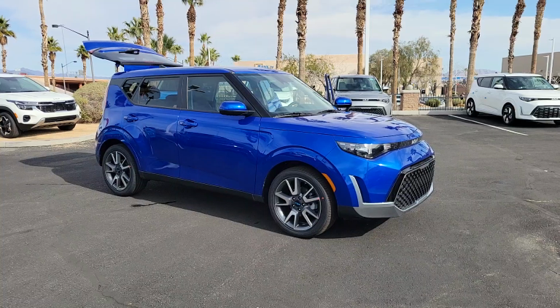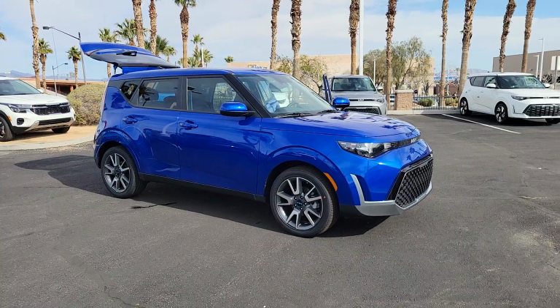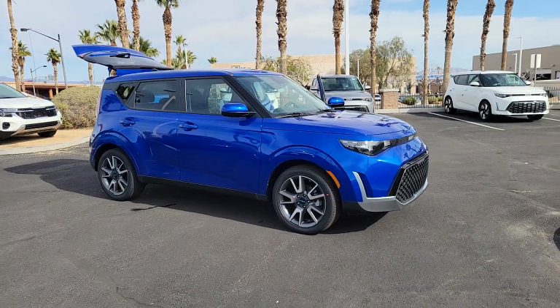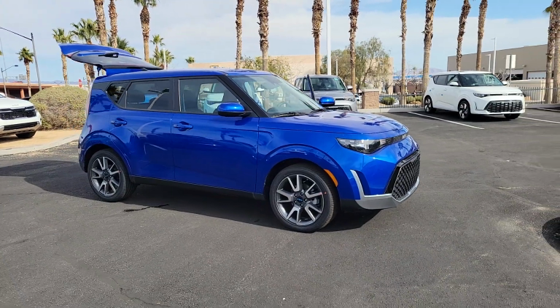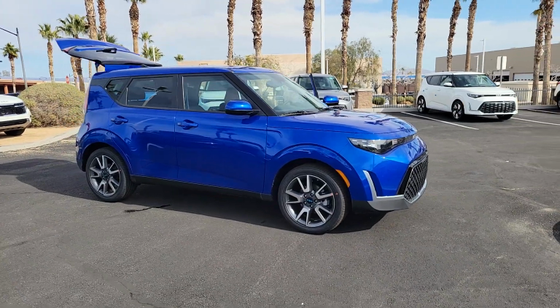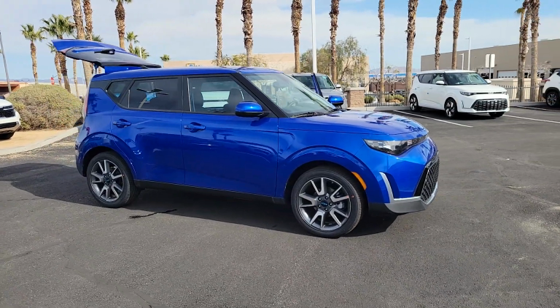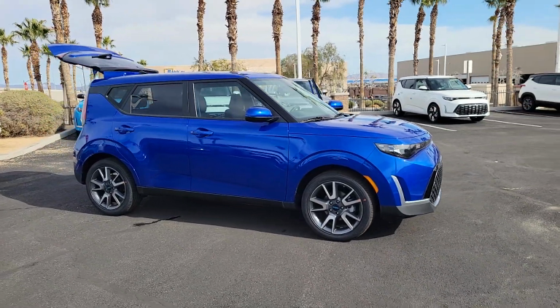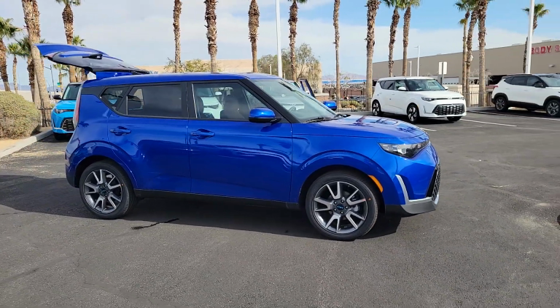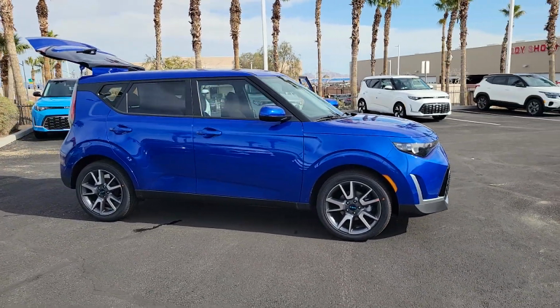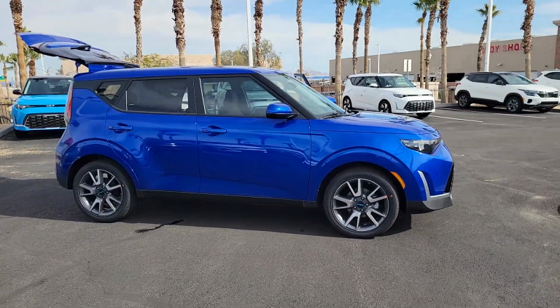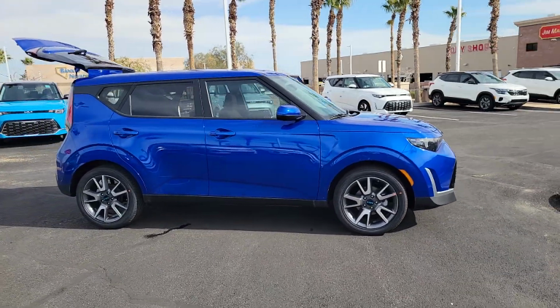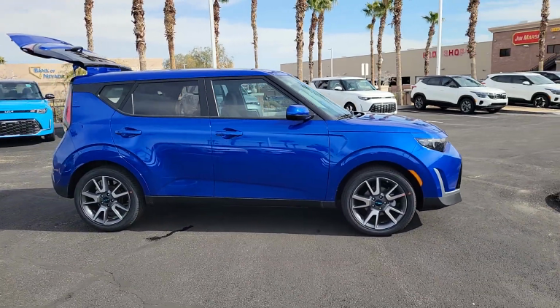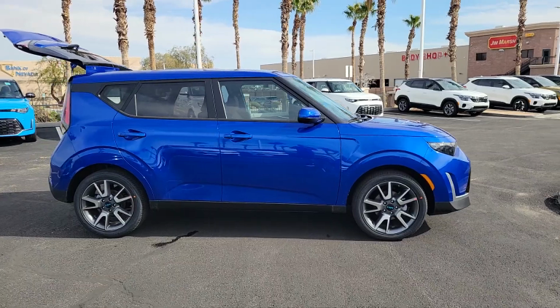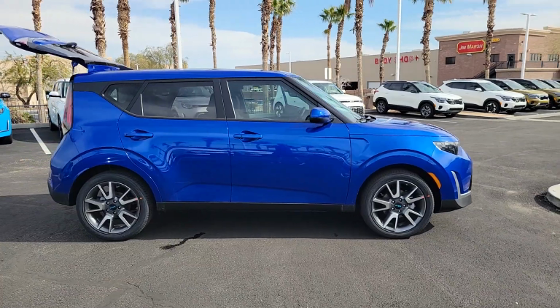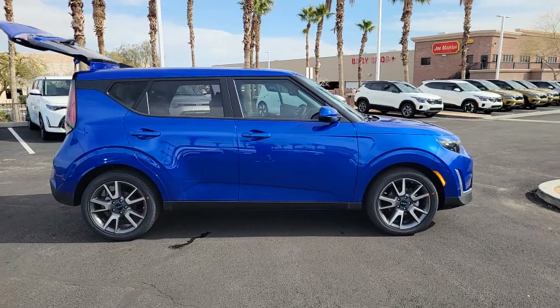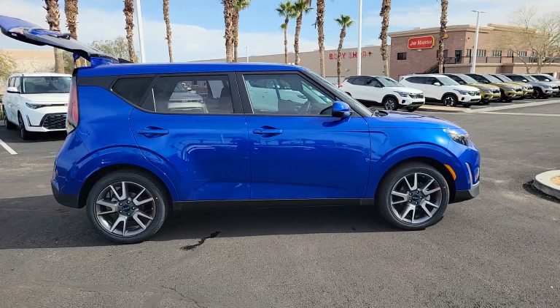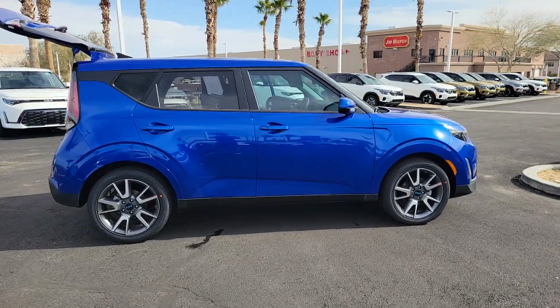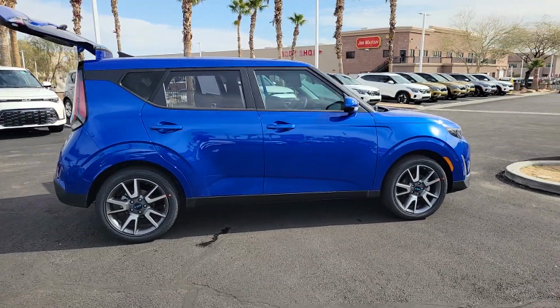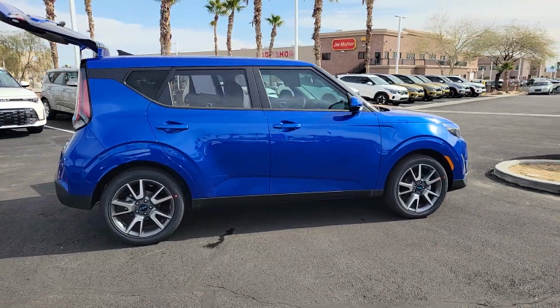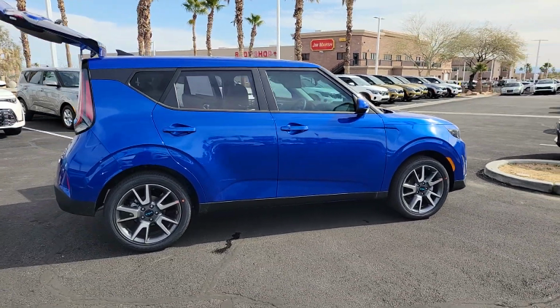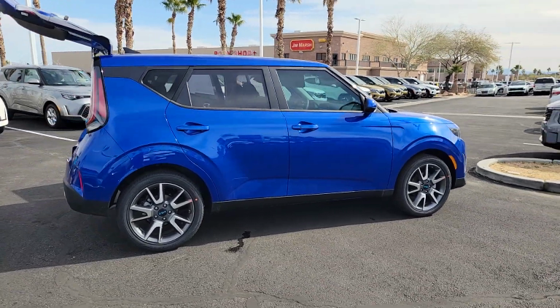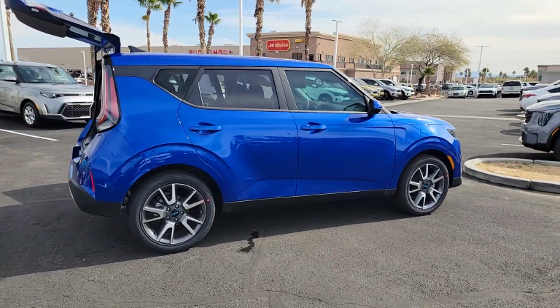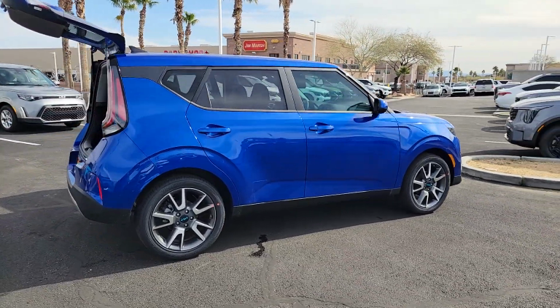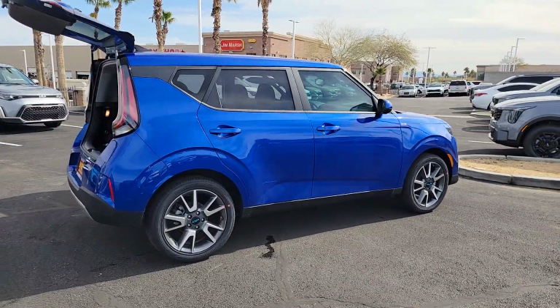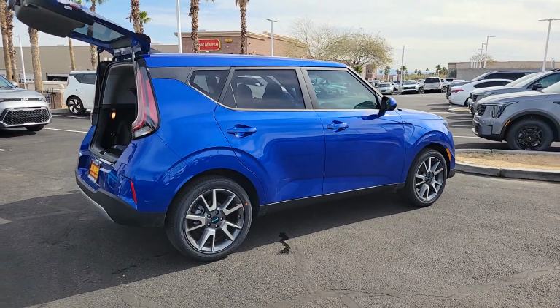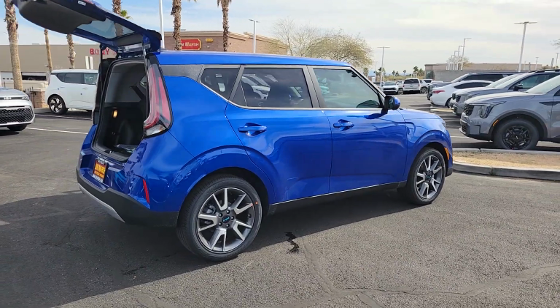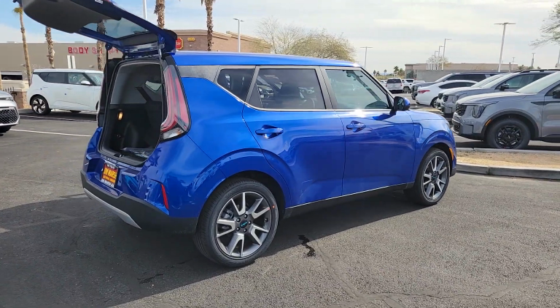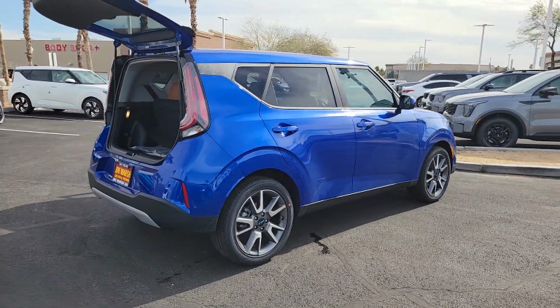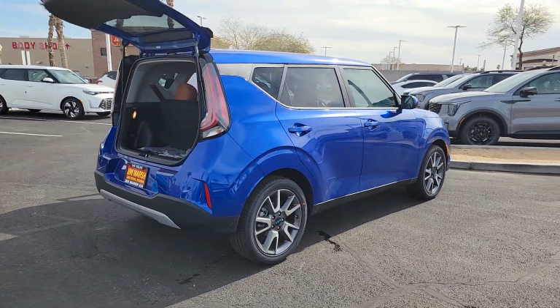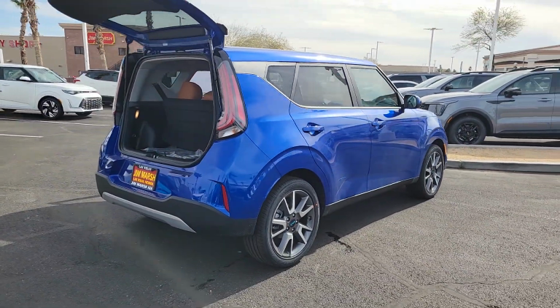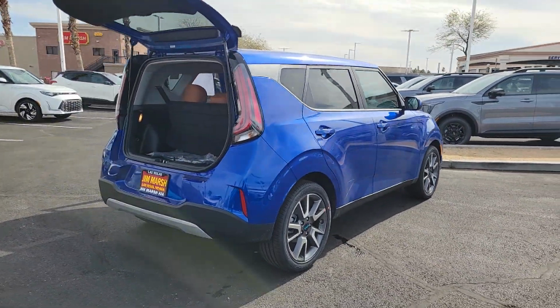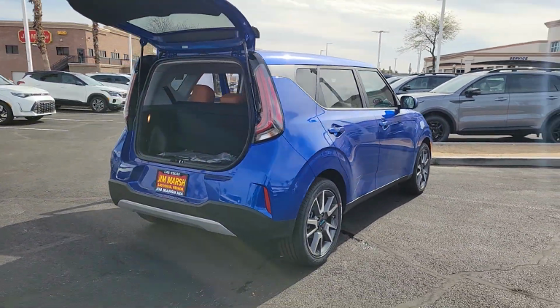Go home happy with the 2024 Kia Soul. This funky, tech-rich Soul delivers the latest safety and infotainment tech, ample cabin space for passengers and cargo, a silky smooth ride, and solid handling.